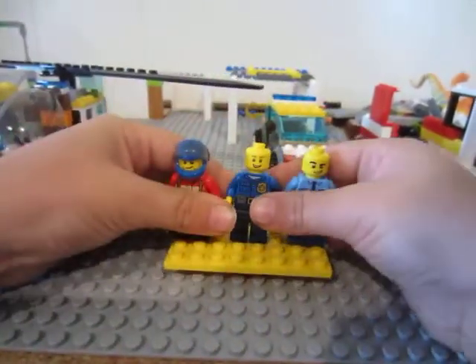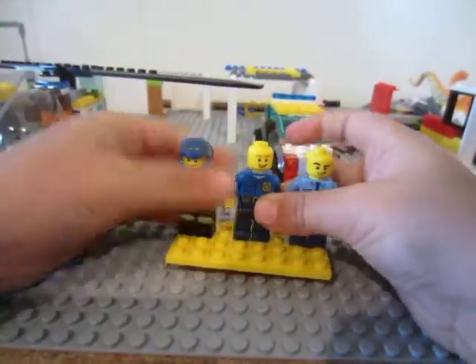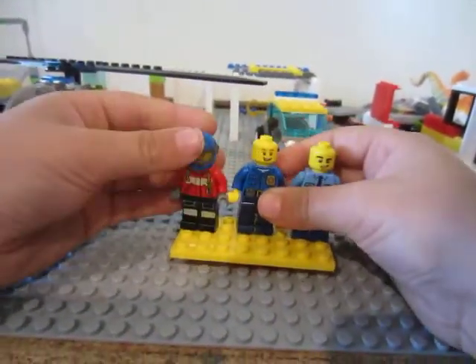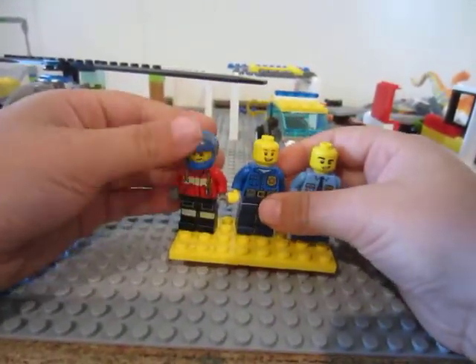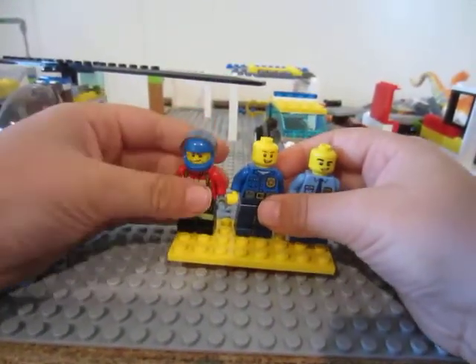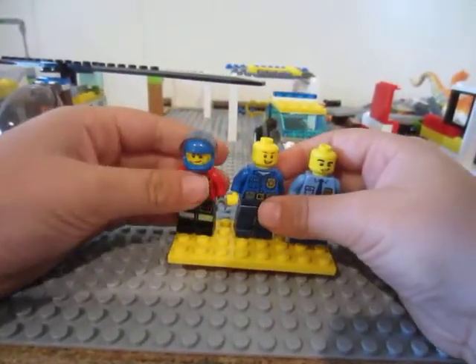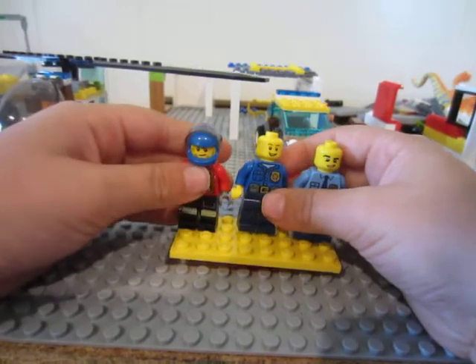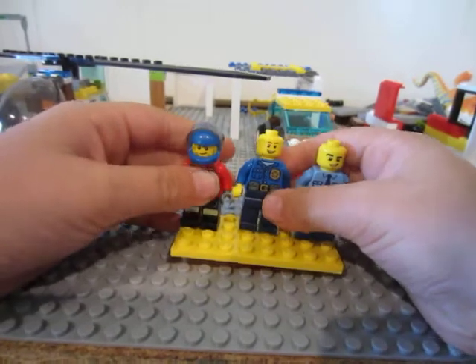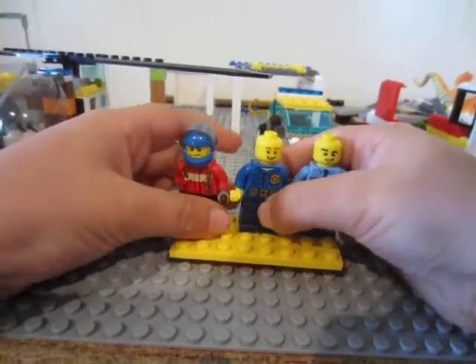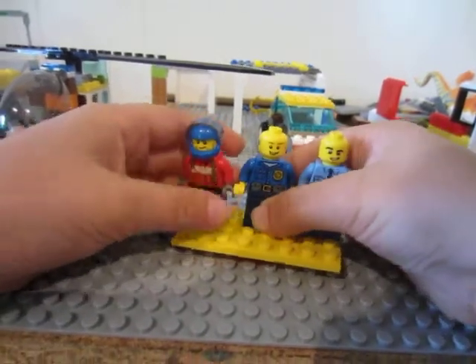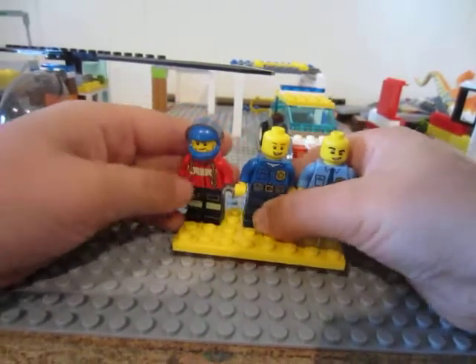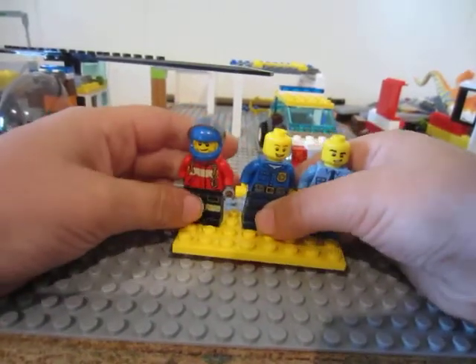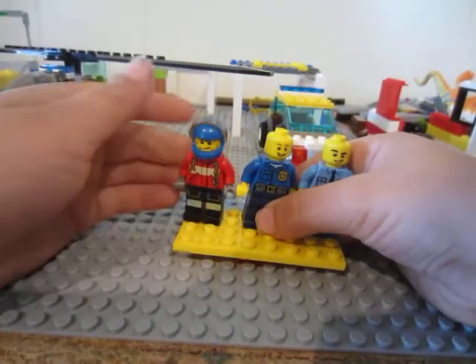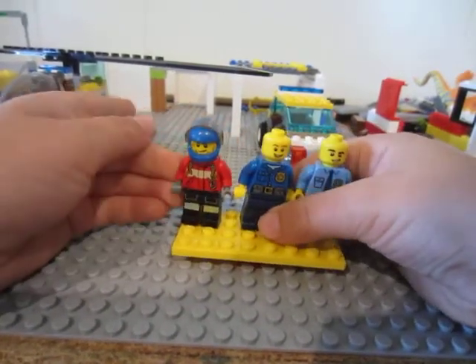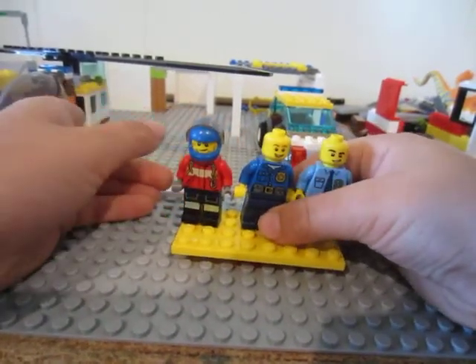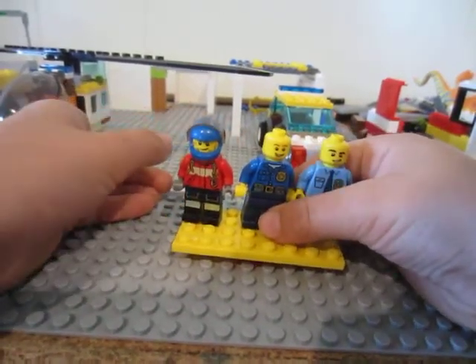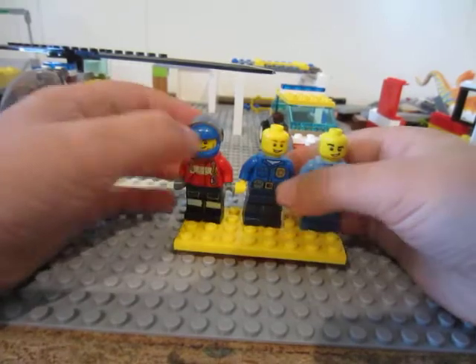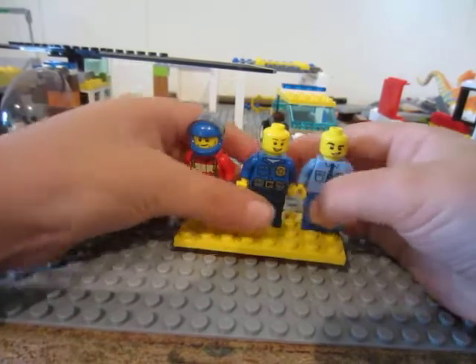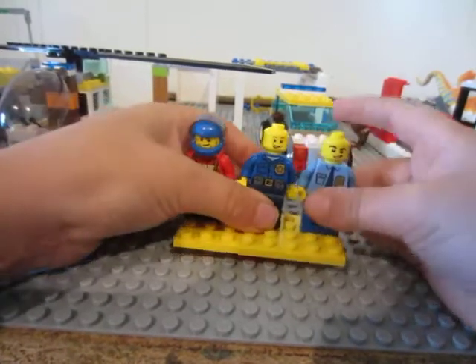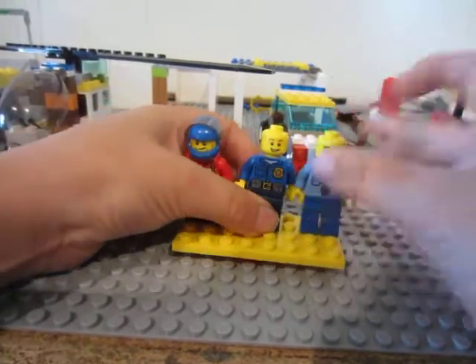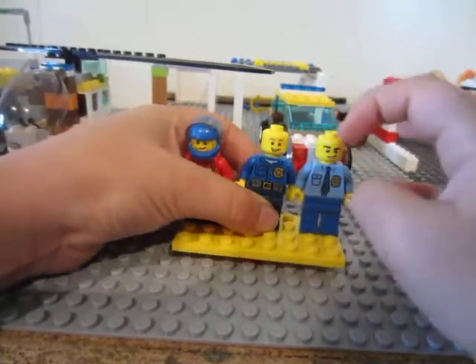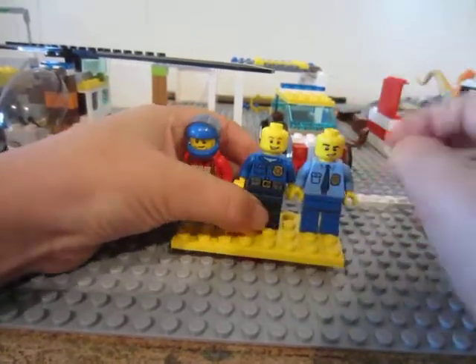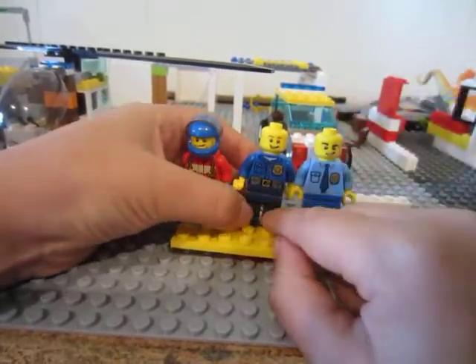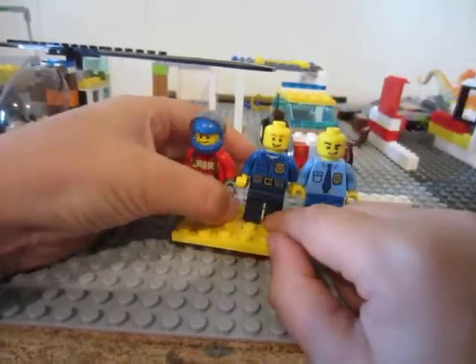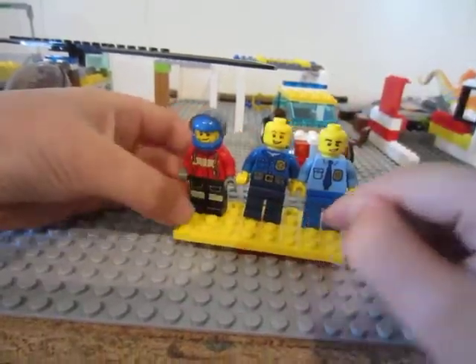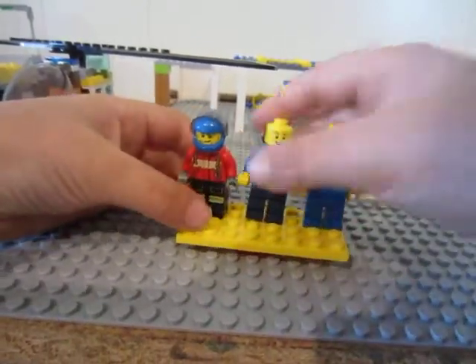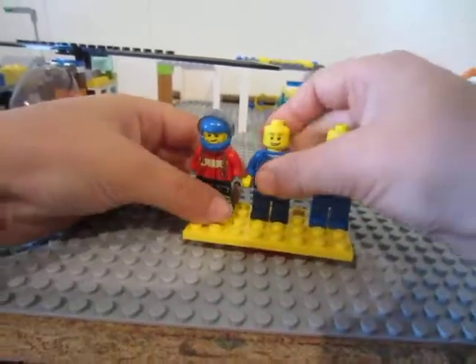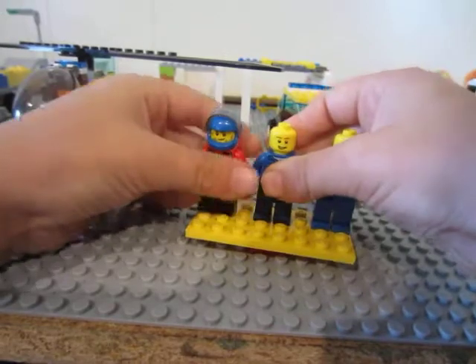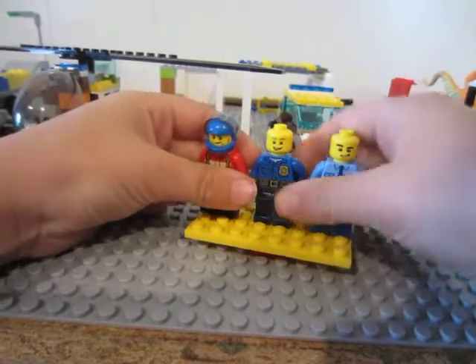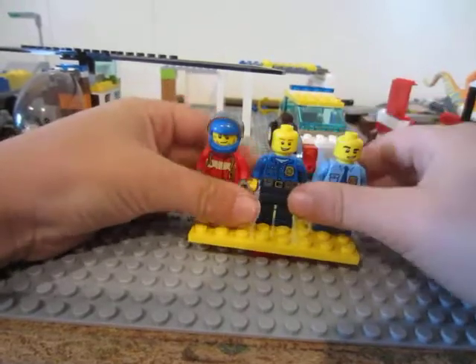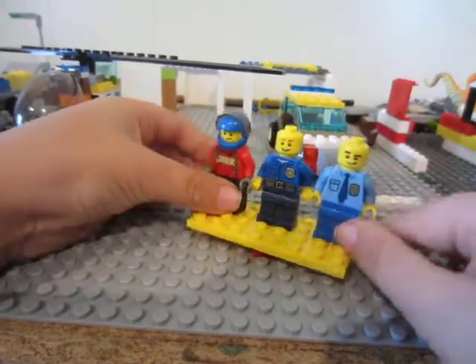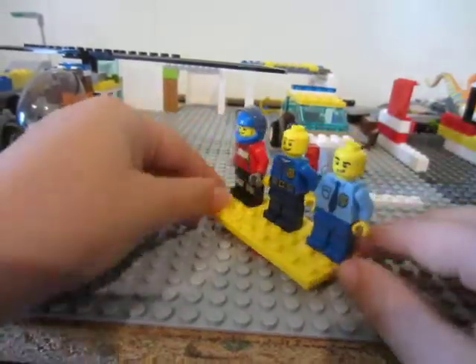Here is the front of the minifigures. This guy has a helmet — he's basically the helicopter driver. This guy is the police car driver. This guy is the chief. I guess he just stays at the police station.